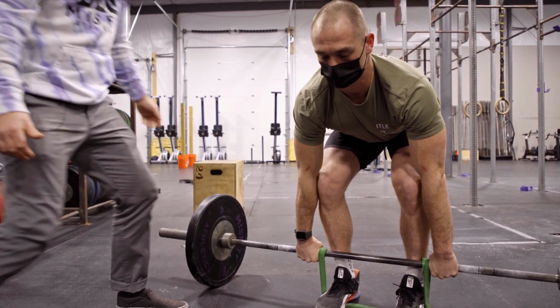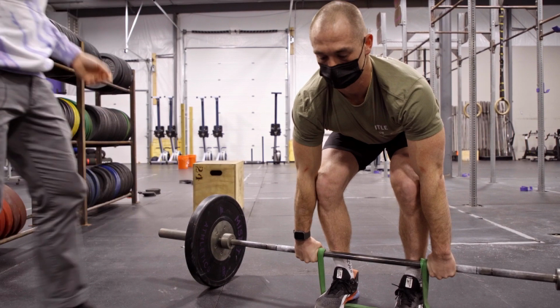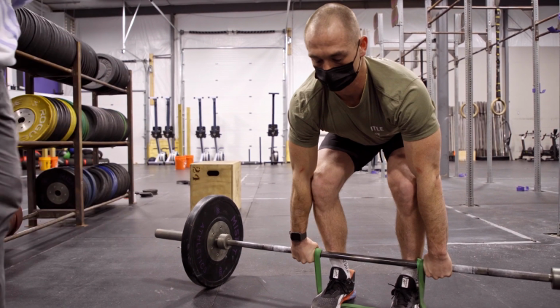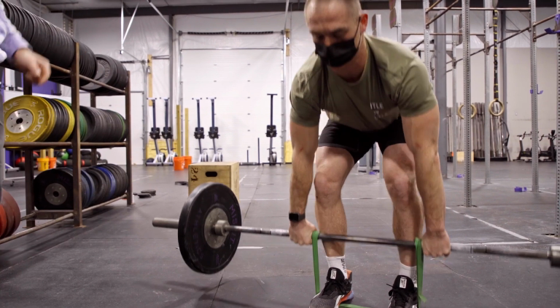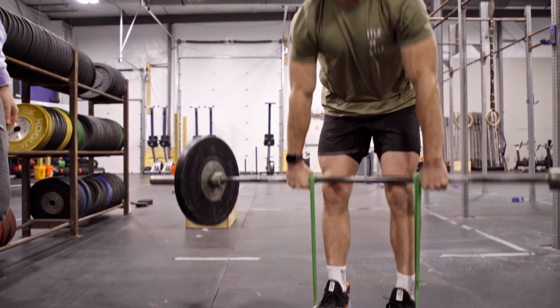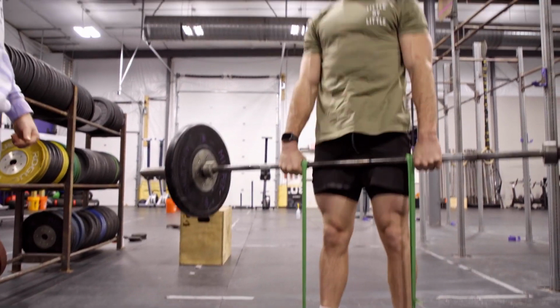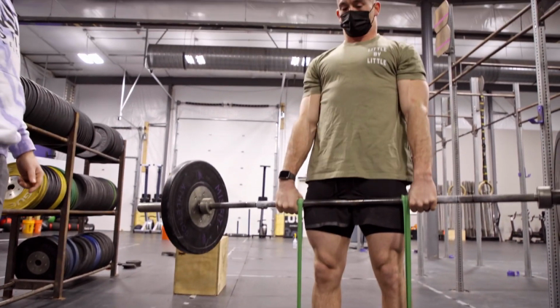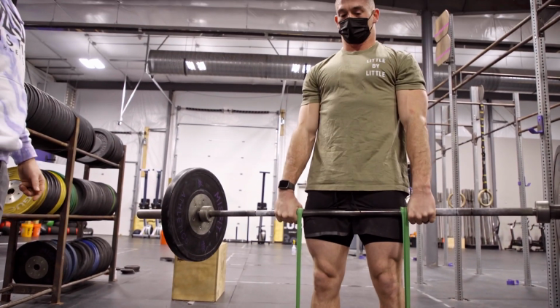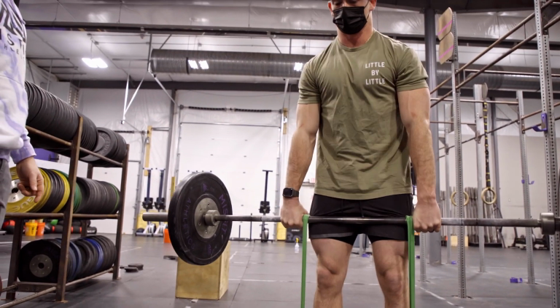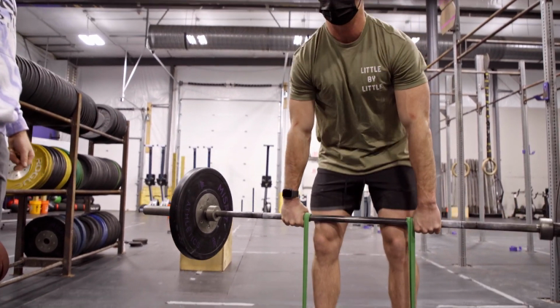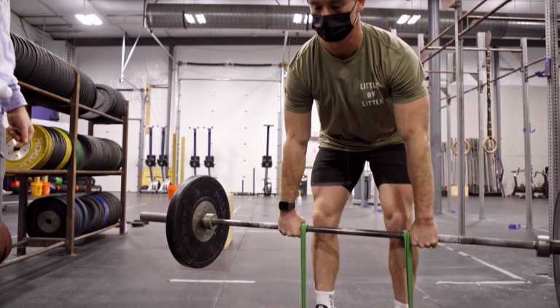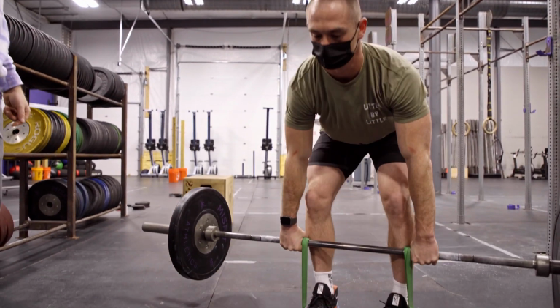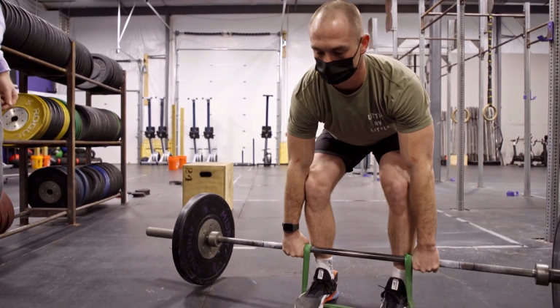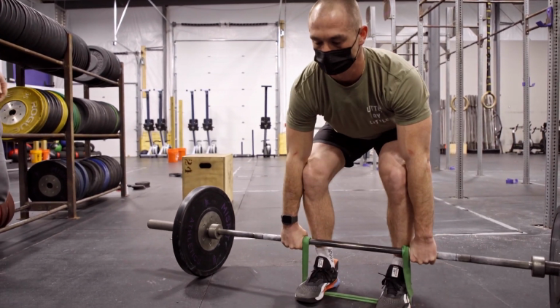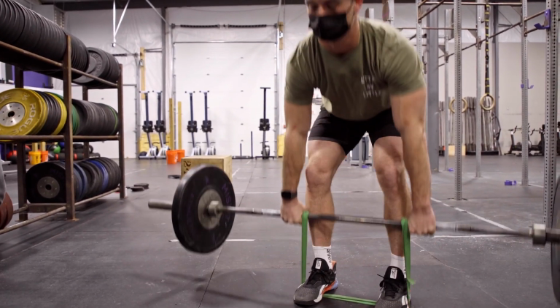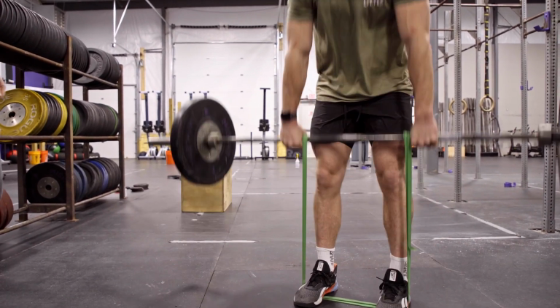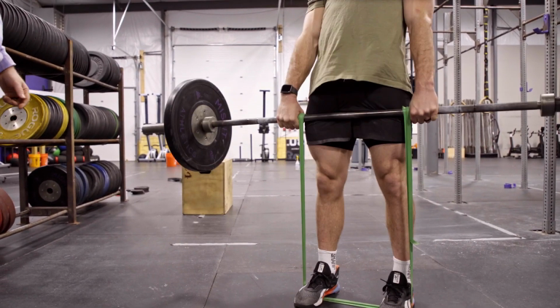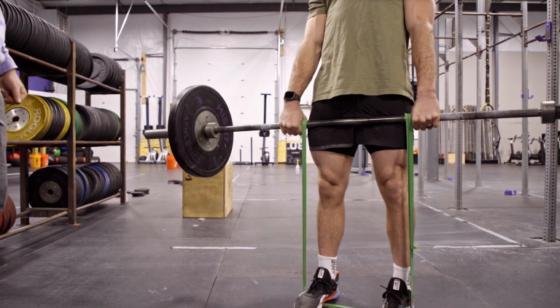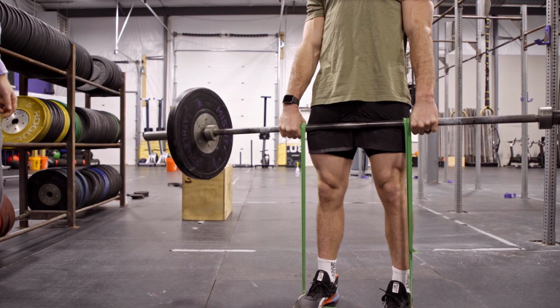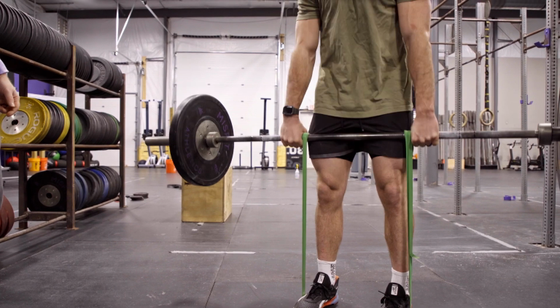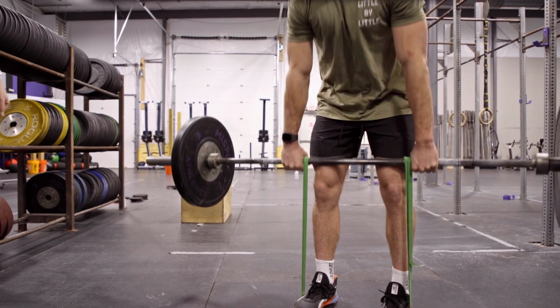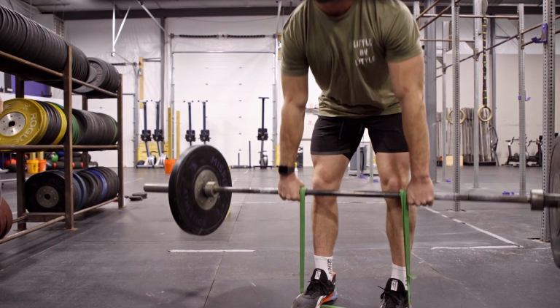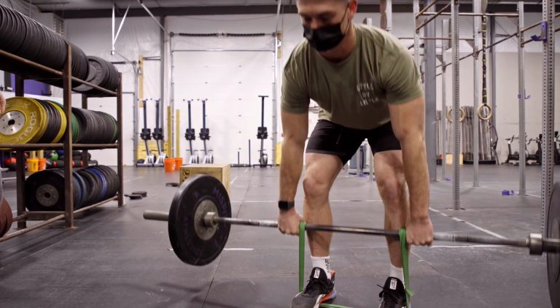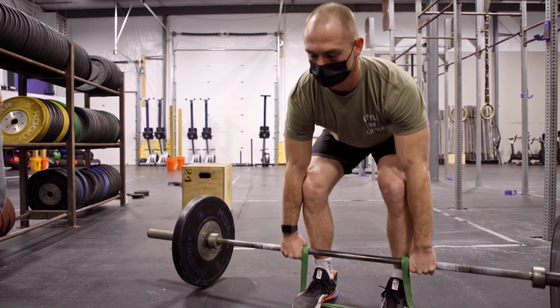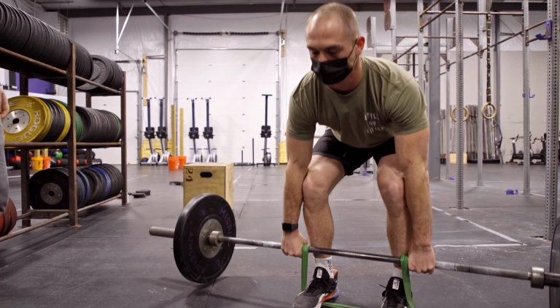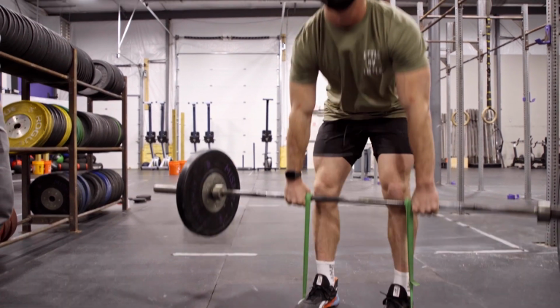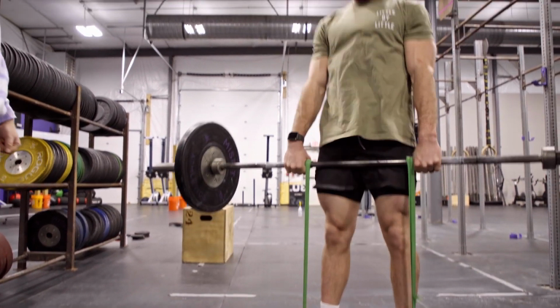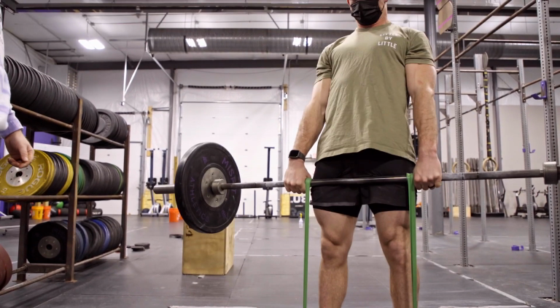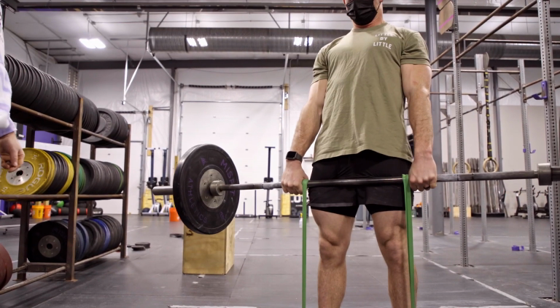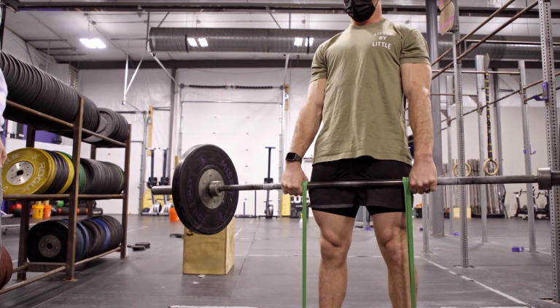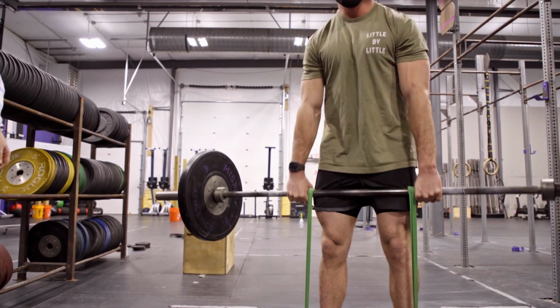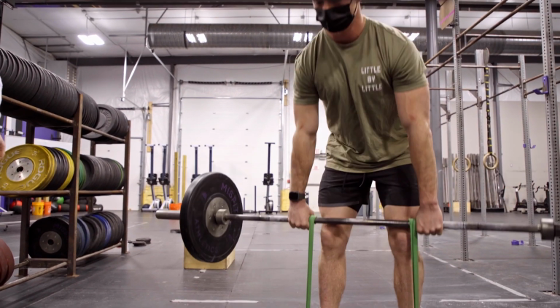Sherb's going to go ahead and do three reps for me. One nice extension there. Give me one more. Watch those knees. Go ahead and put the bar down.